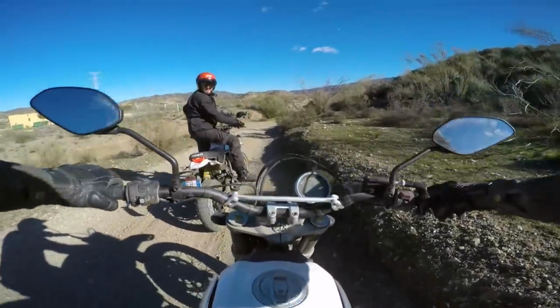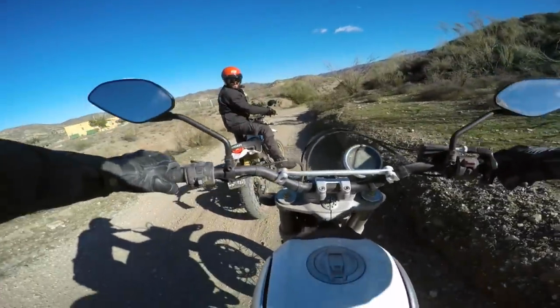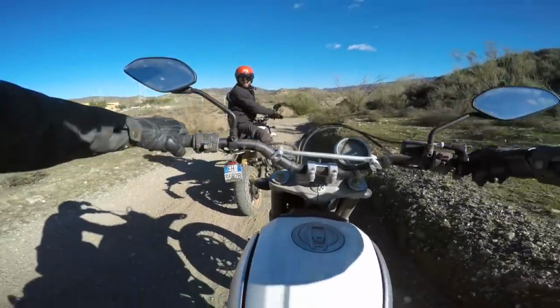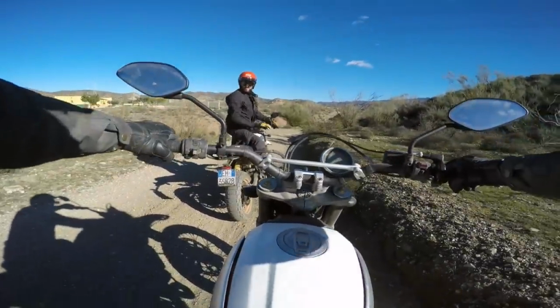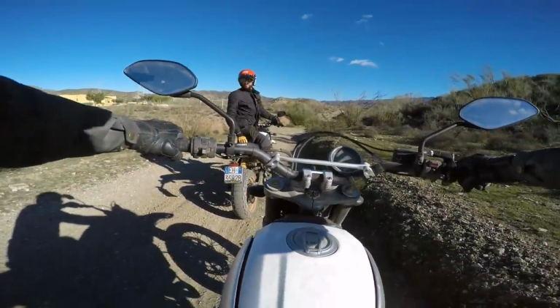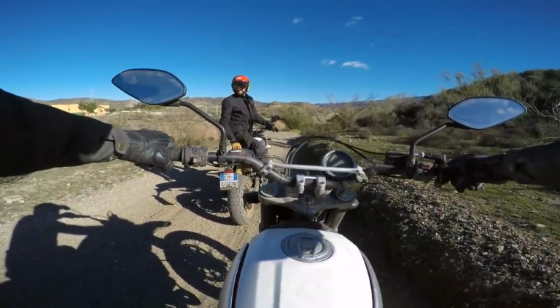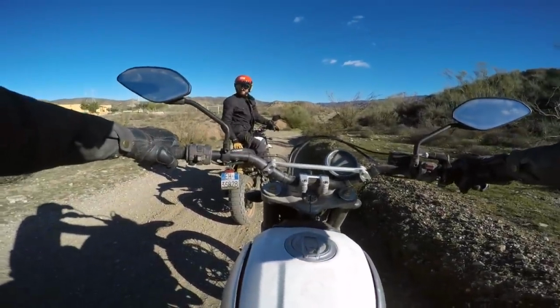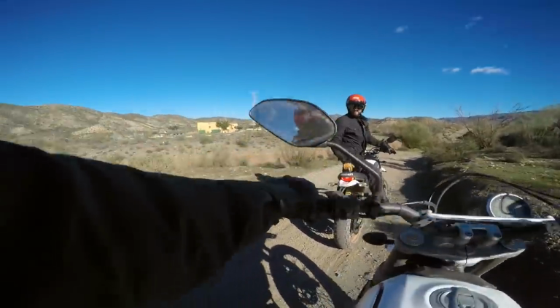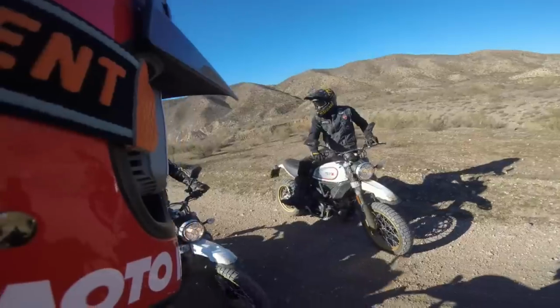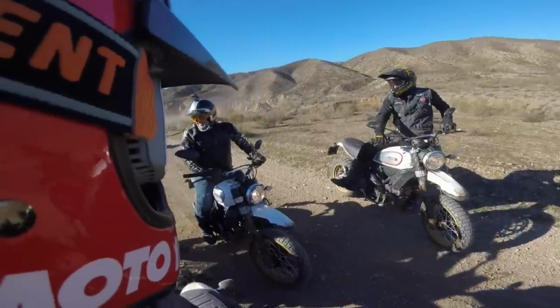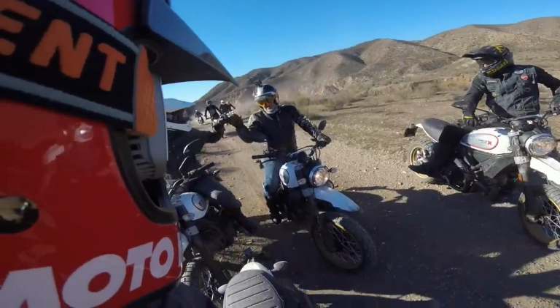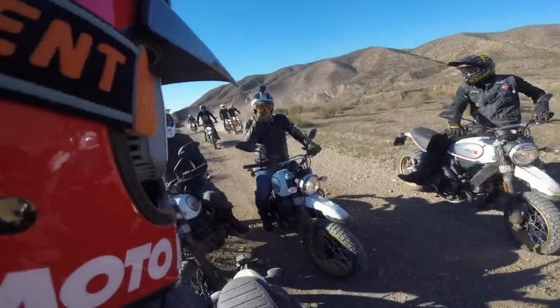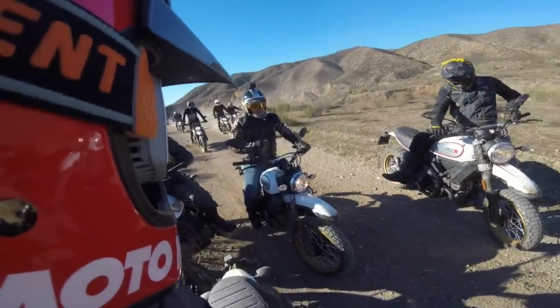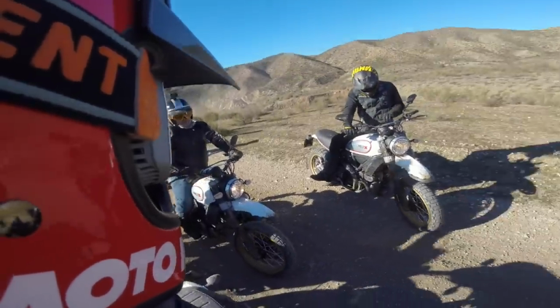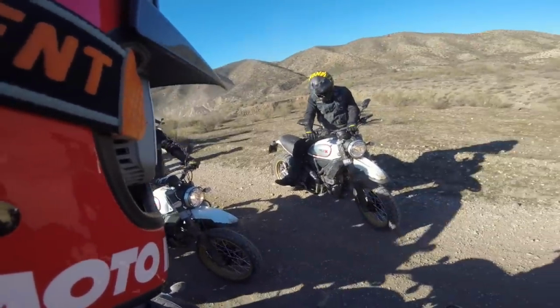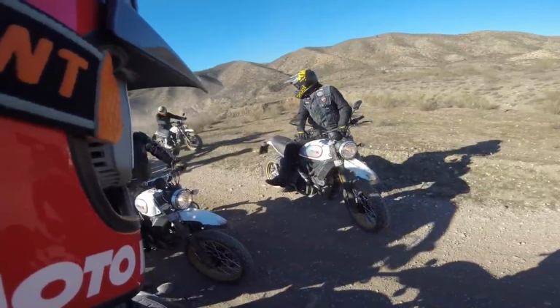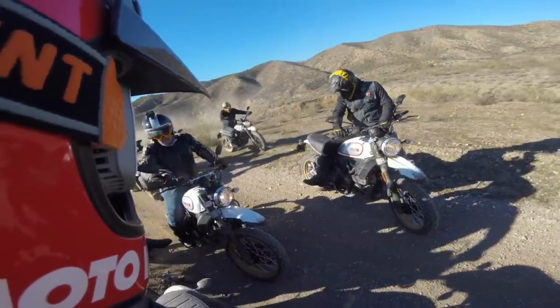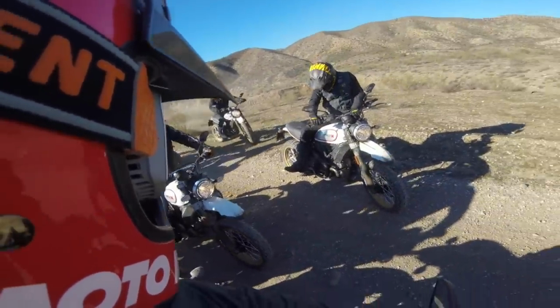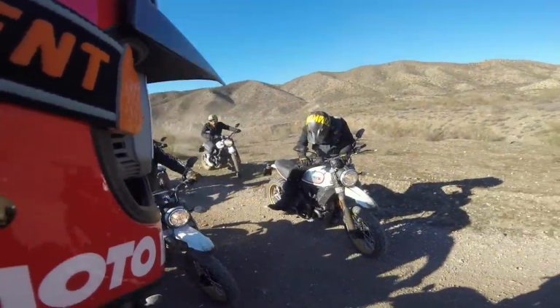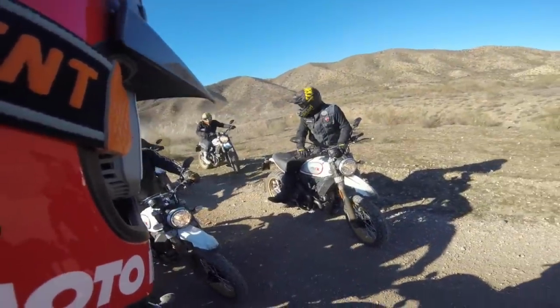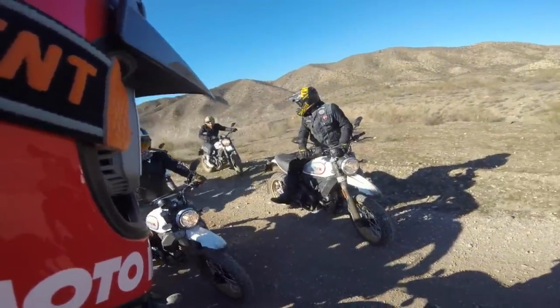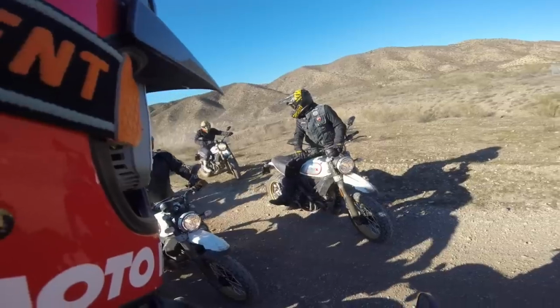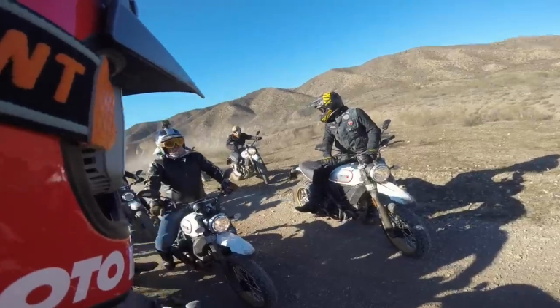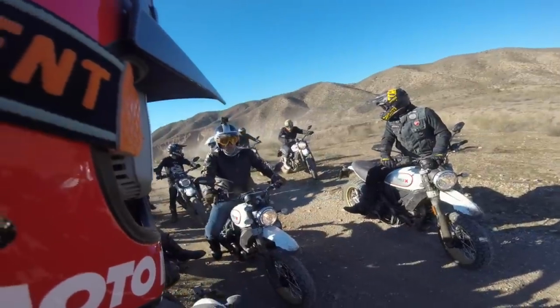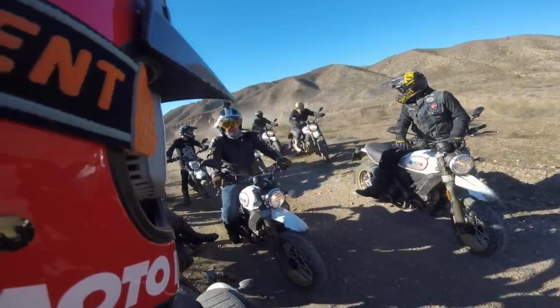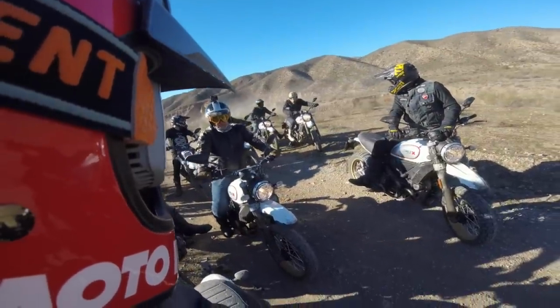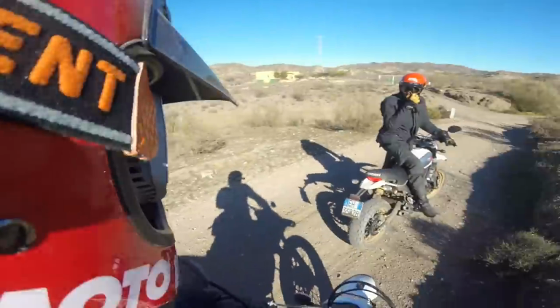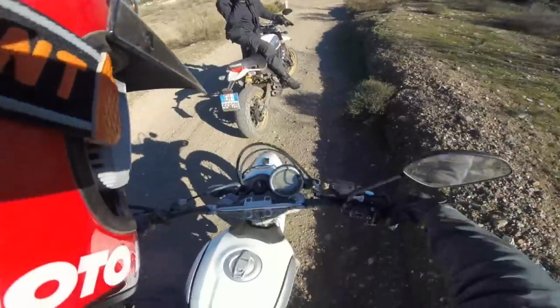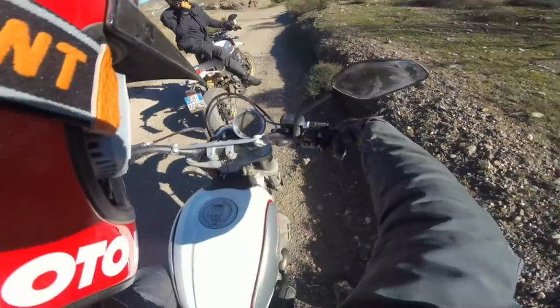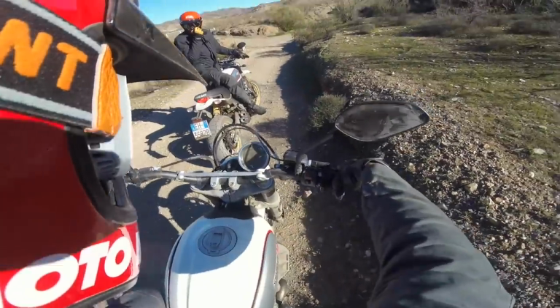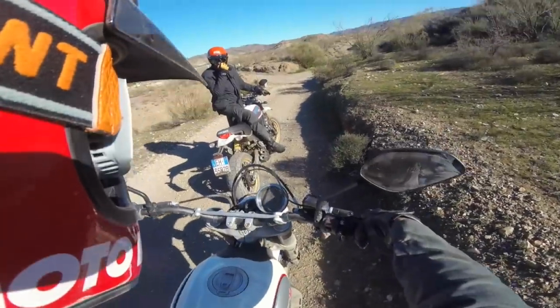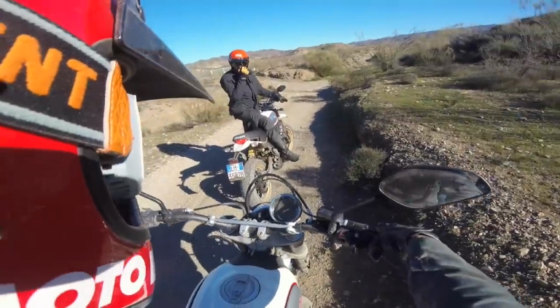But if you're looking for a bike that you can have fun on, rip around off road, look sick, and ride on the street, this thing's cool. This bike gets down on the street.